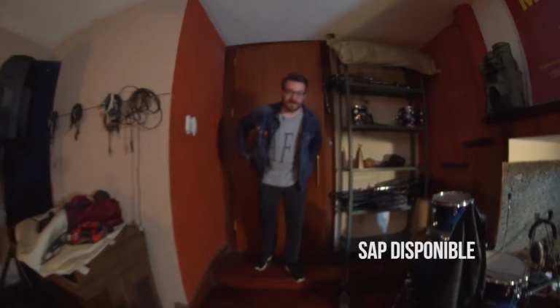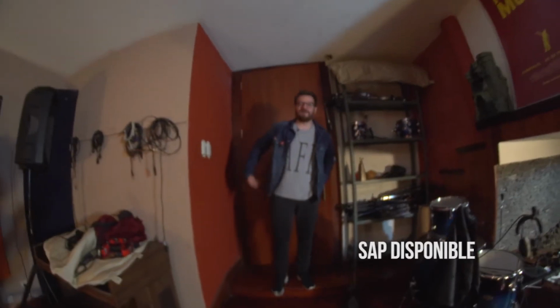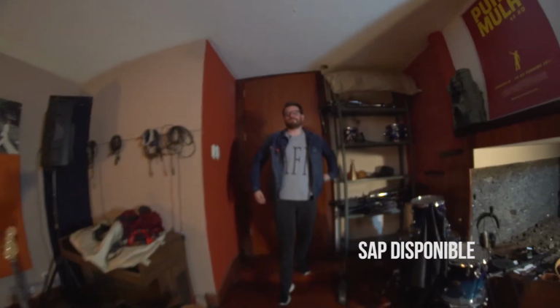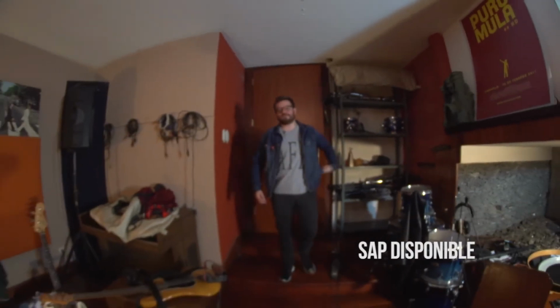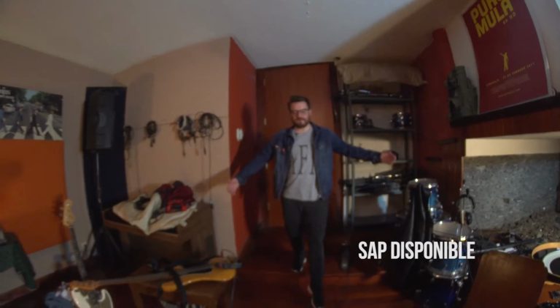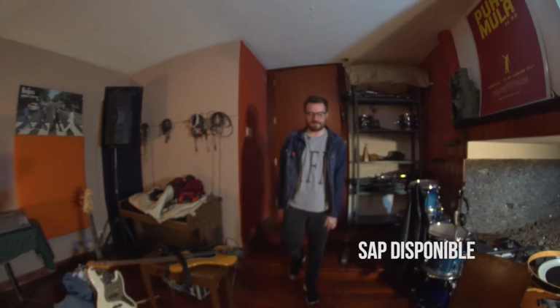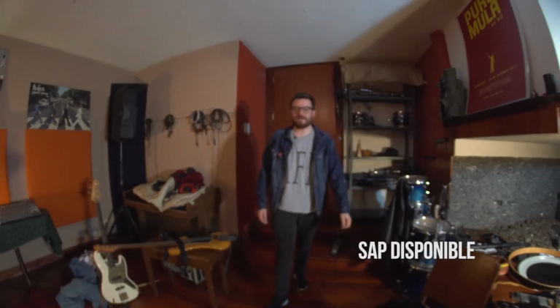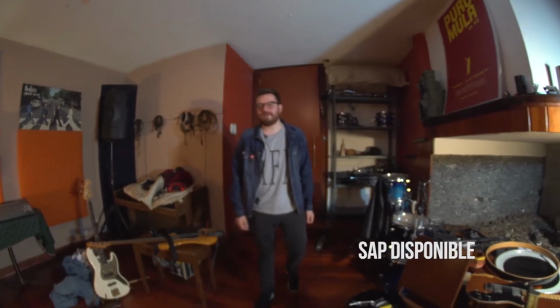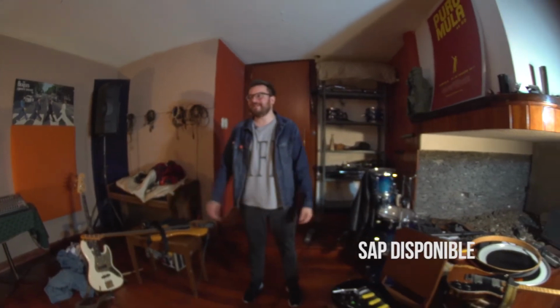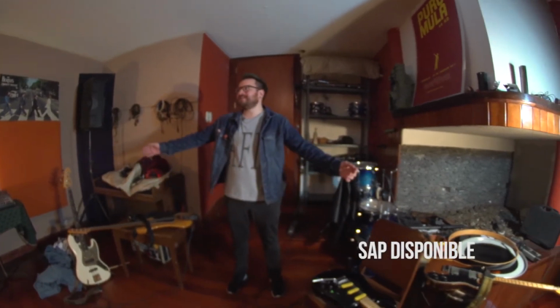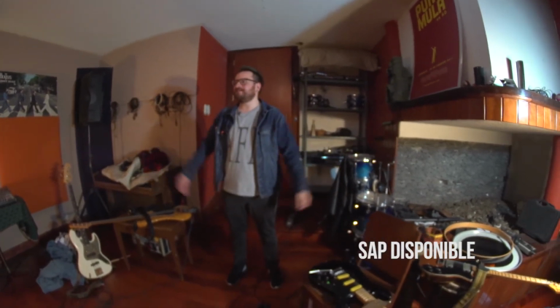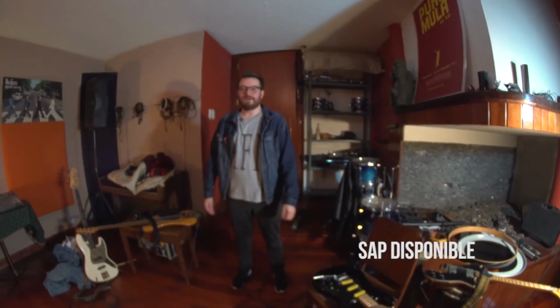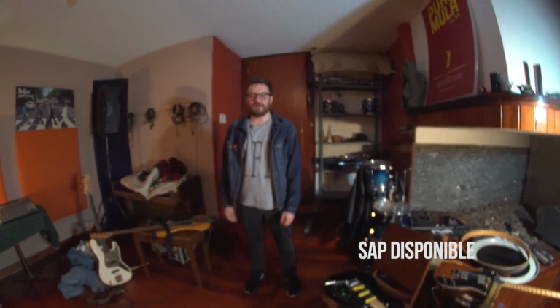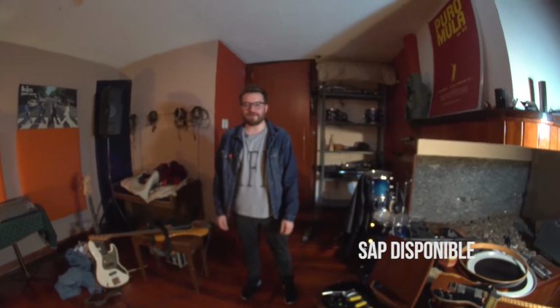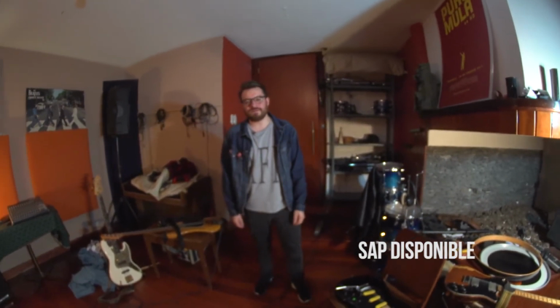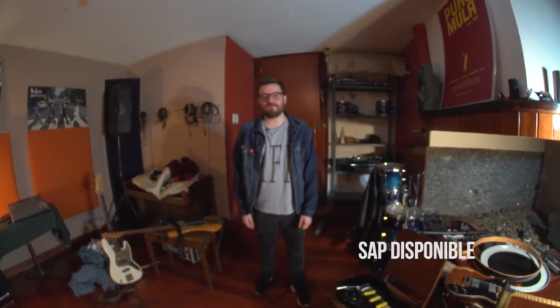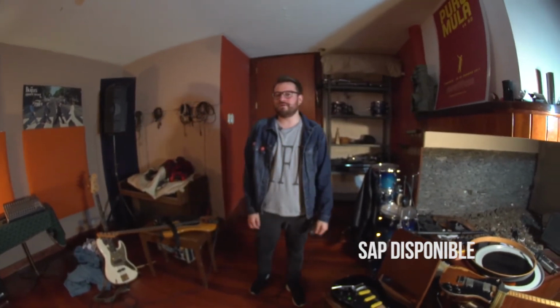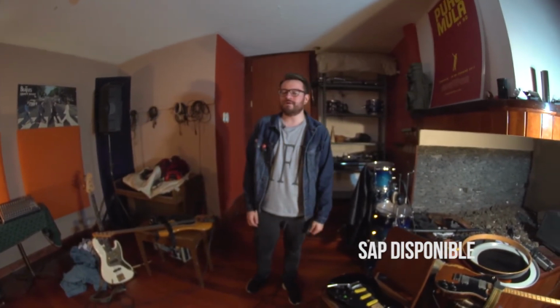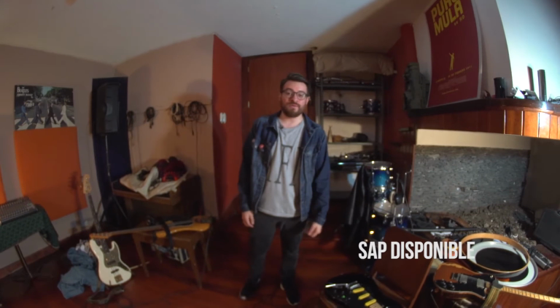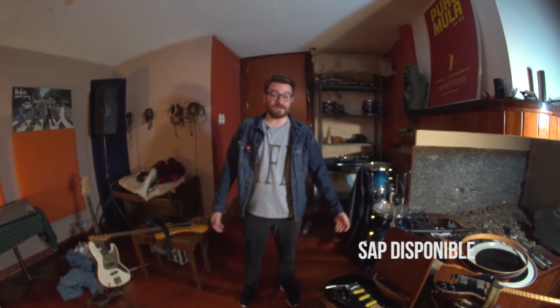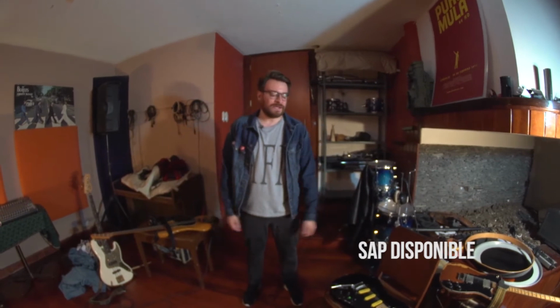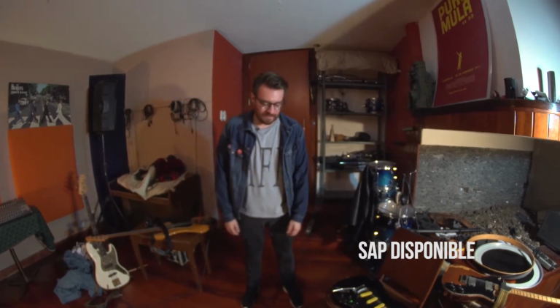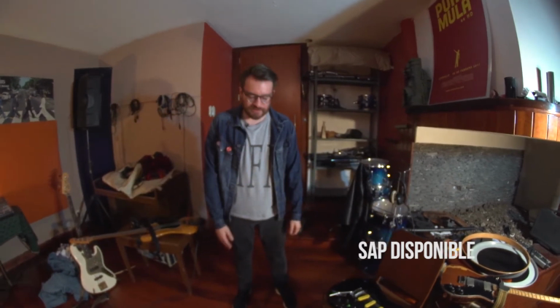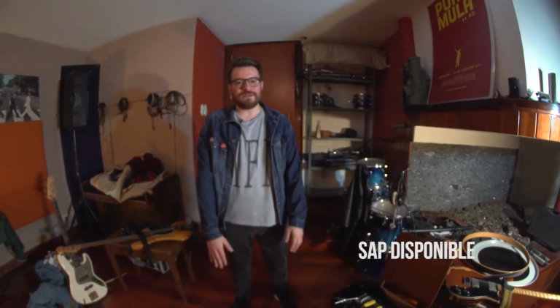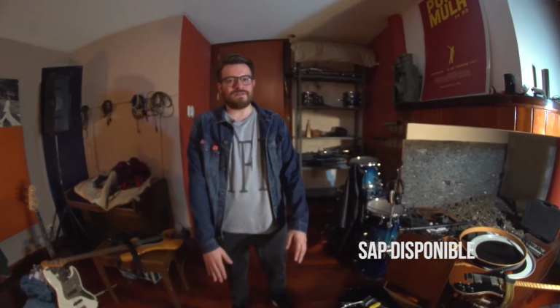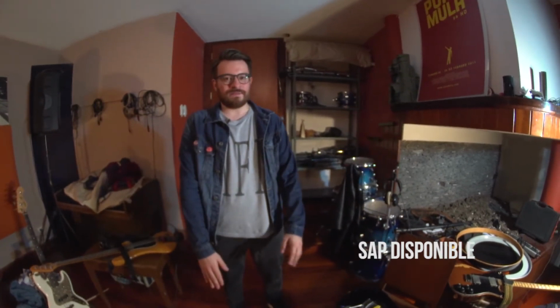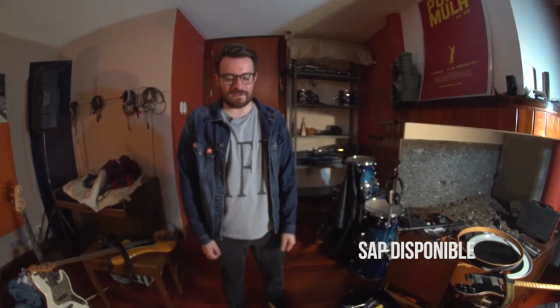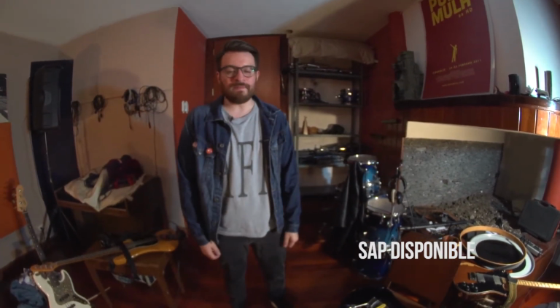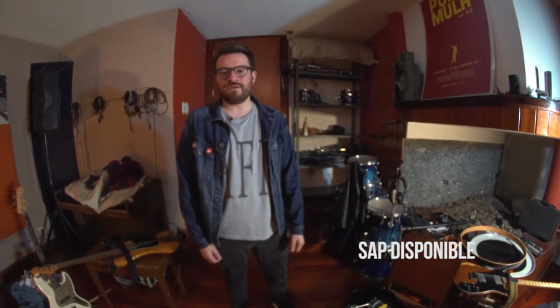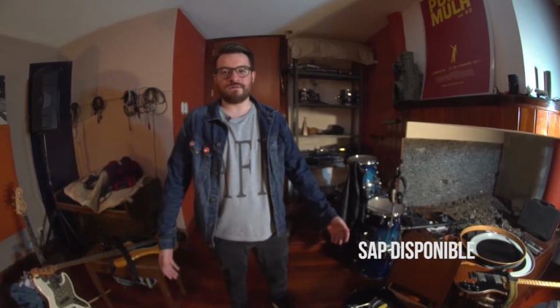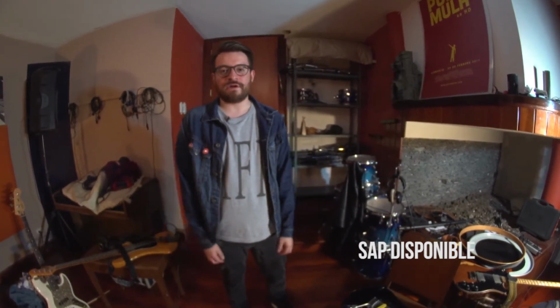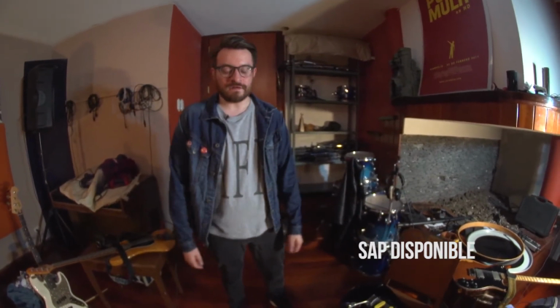Hi, I'm Alonso from Los Tiros and we are here in Nashville, Tennessee in our recording studio where we are recording our newest record. I want to show you a little of the equipment that we use to record our songs.